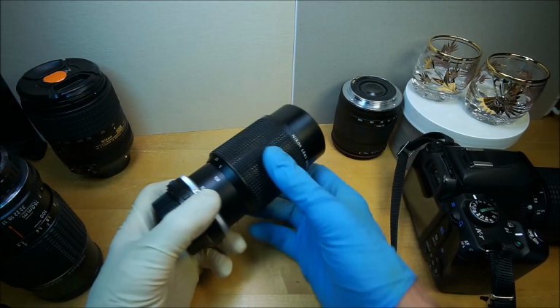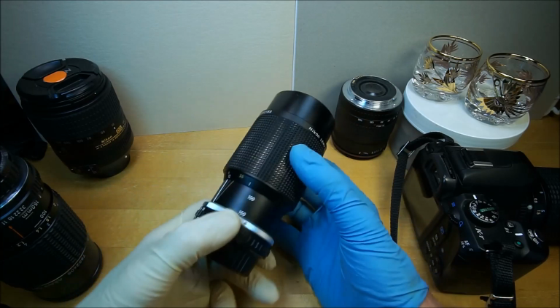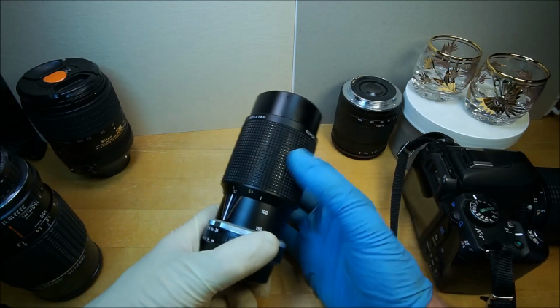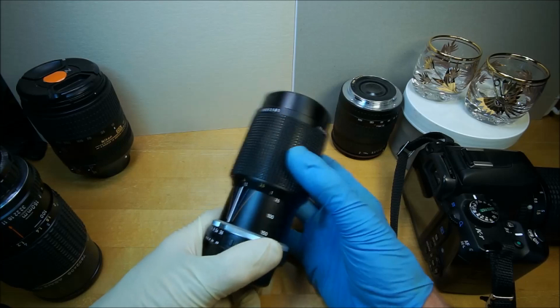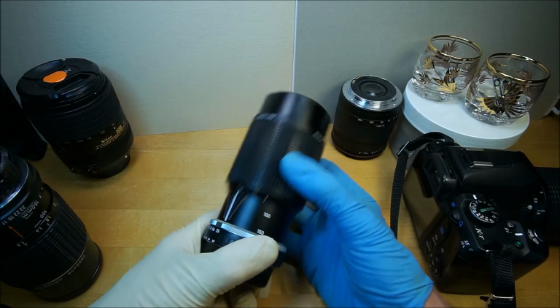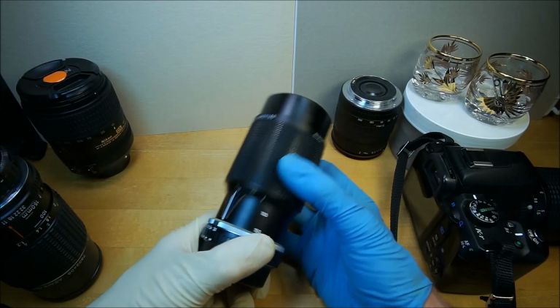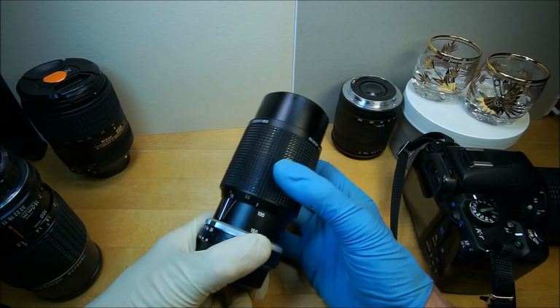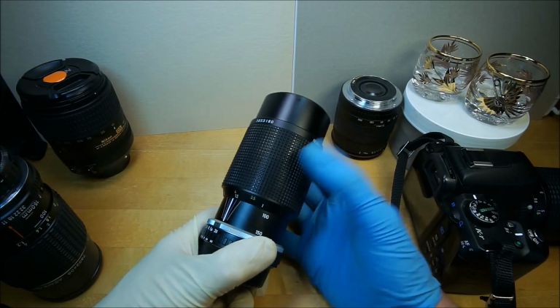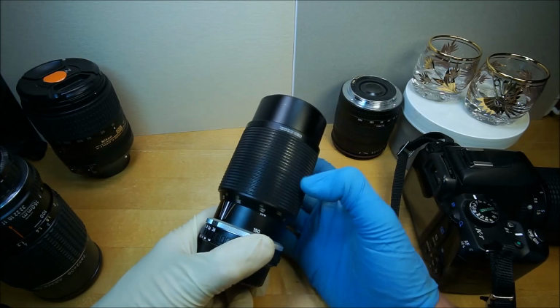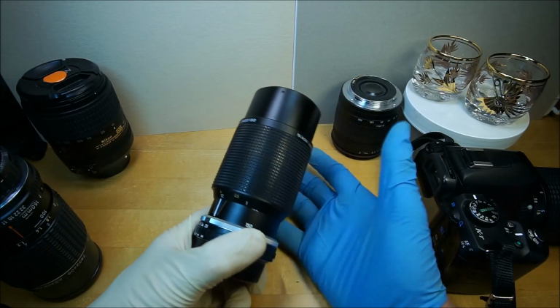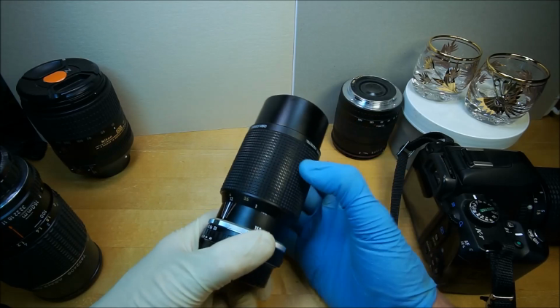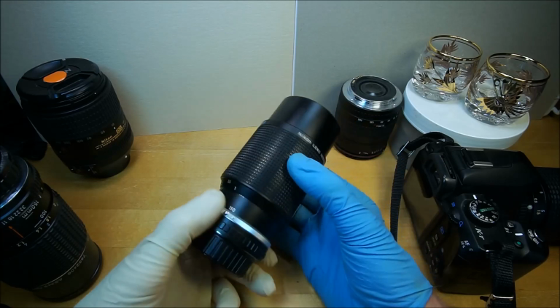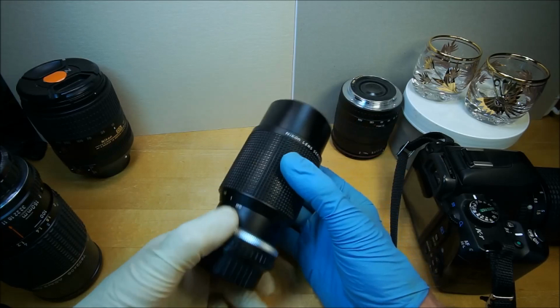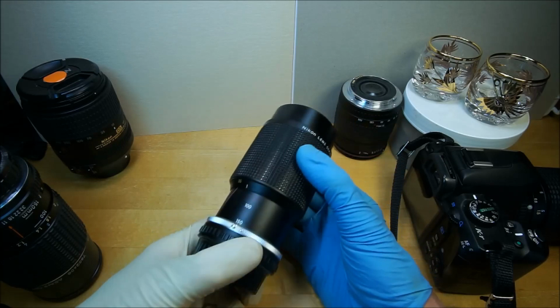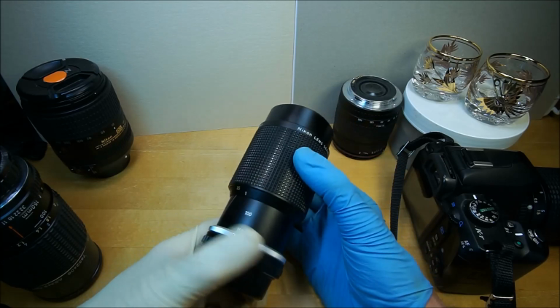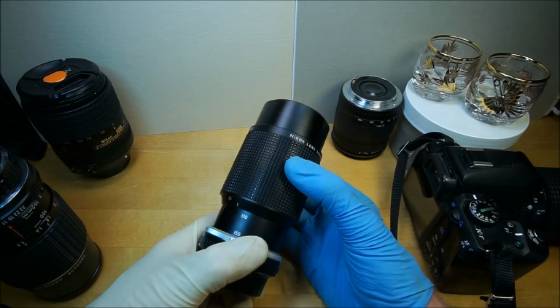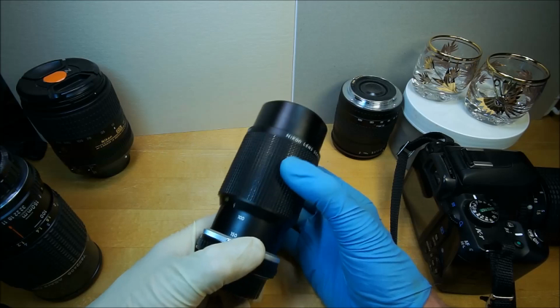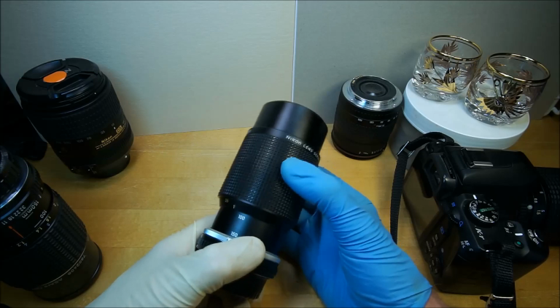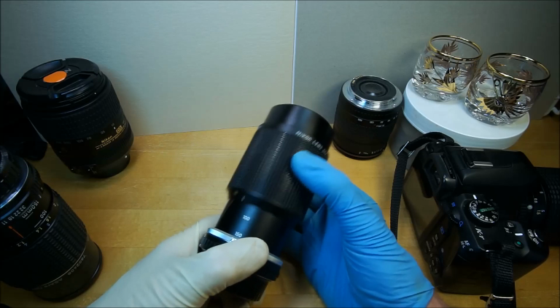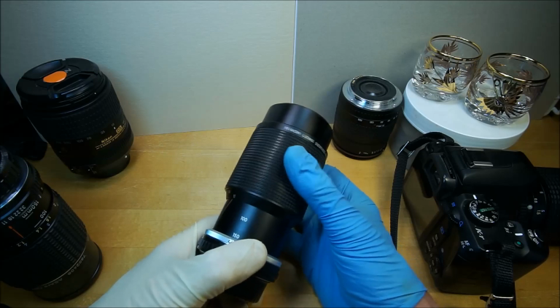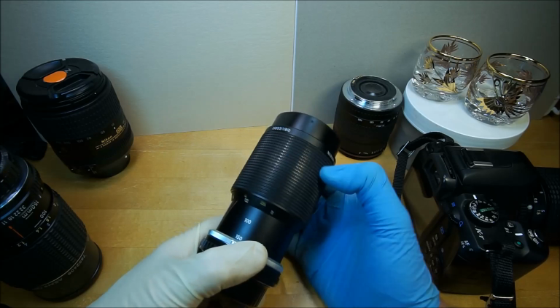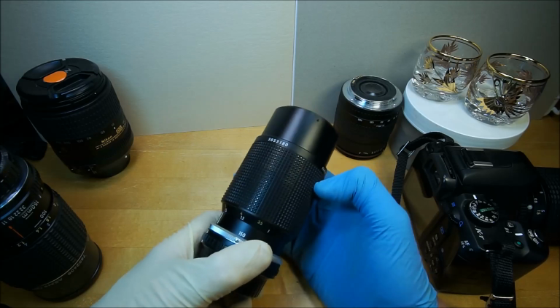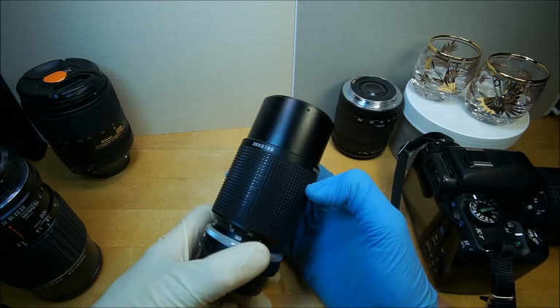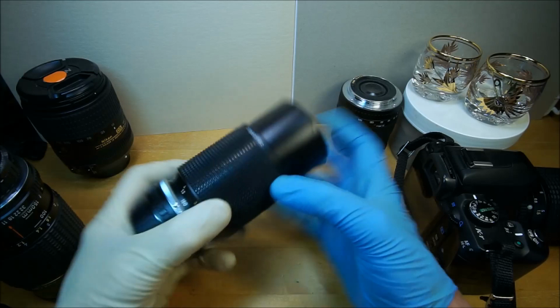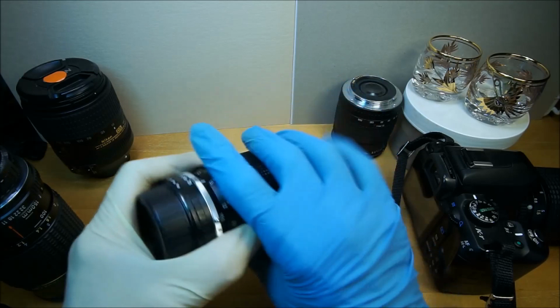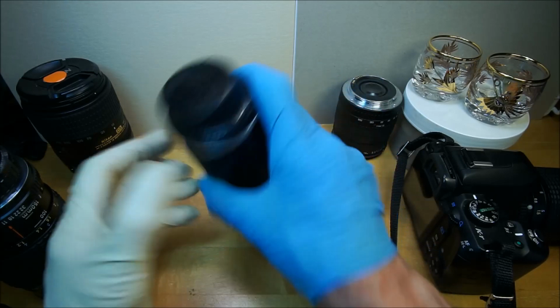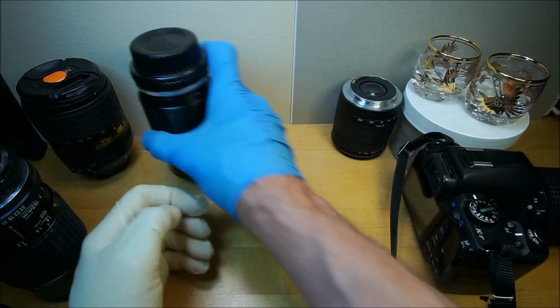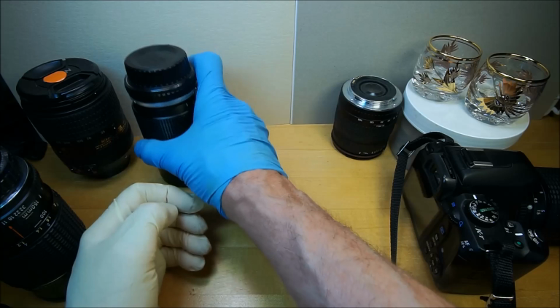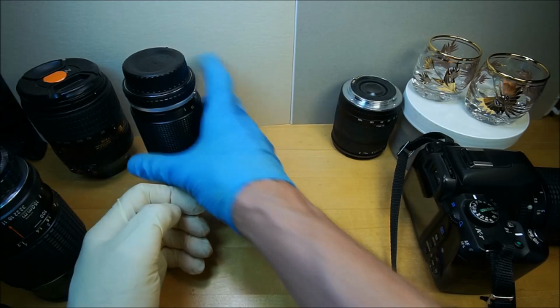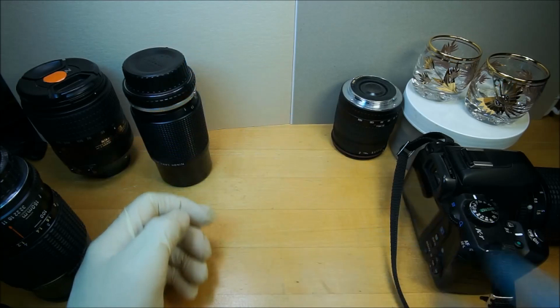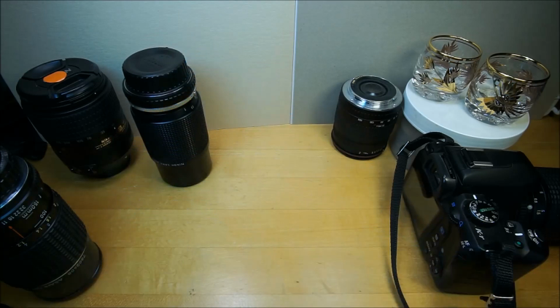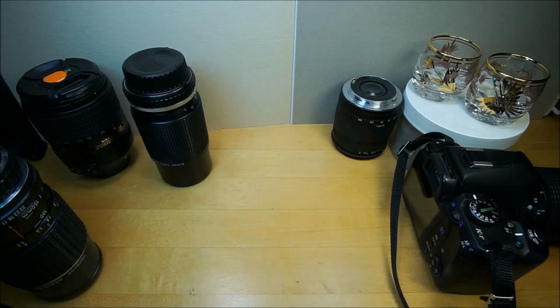The only bad thing is the zoom creep, really. Otherwise, if you use it in cold weather, it tightens up a little bit, so you can keep that in mind. Now there's another lens I'm going to get, so just hang on a minute.